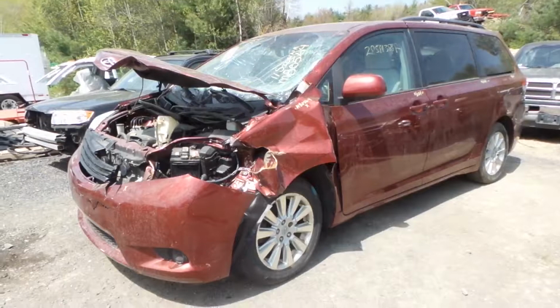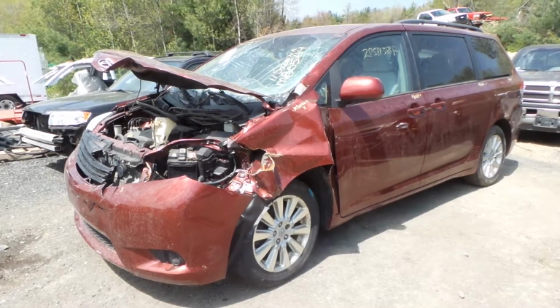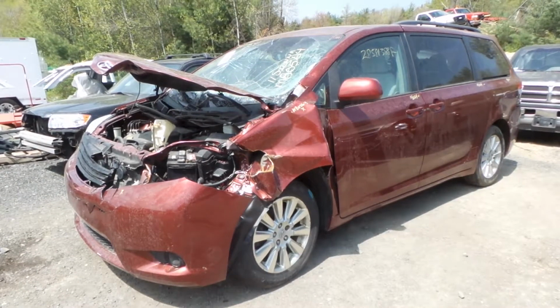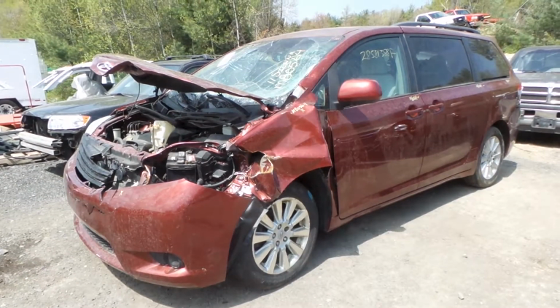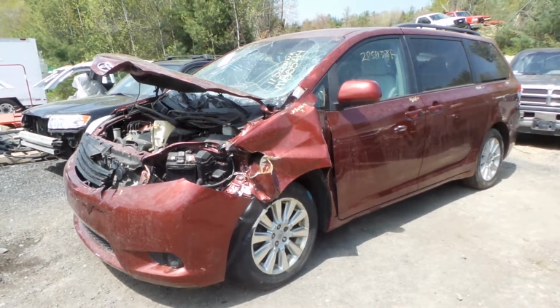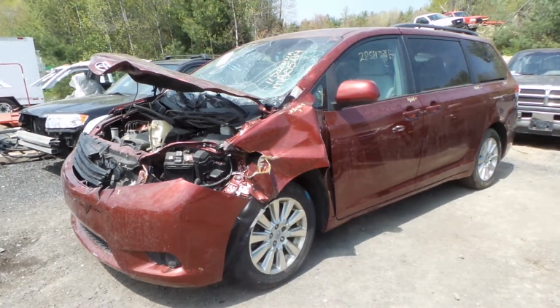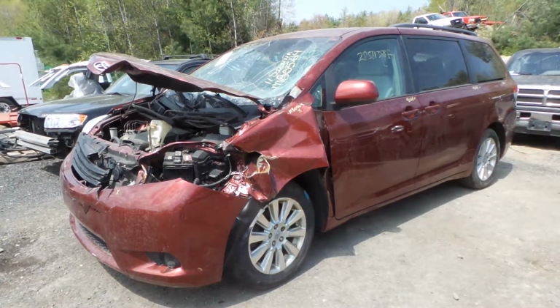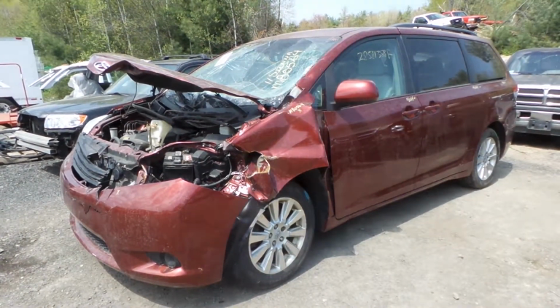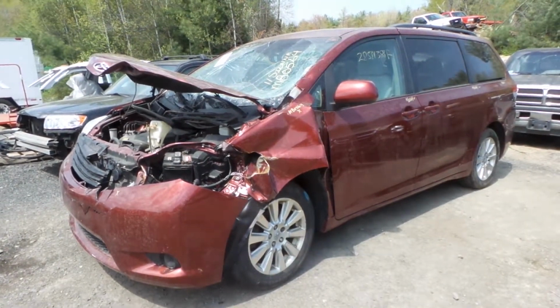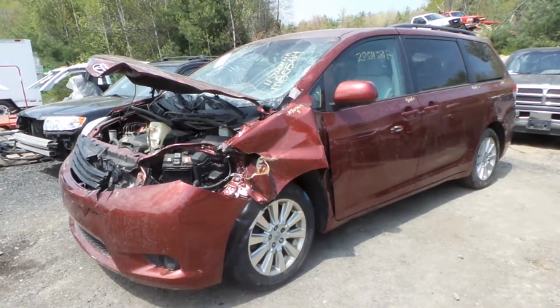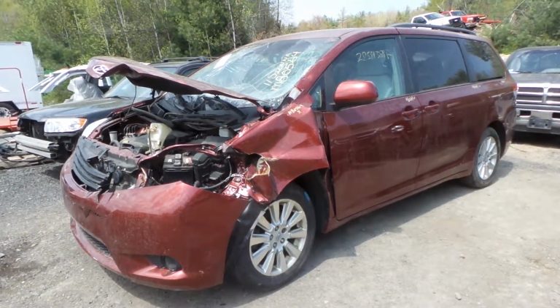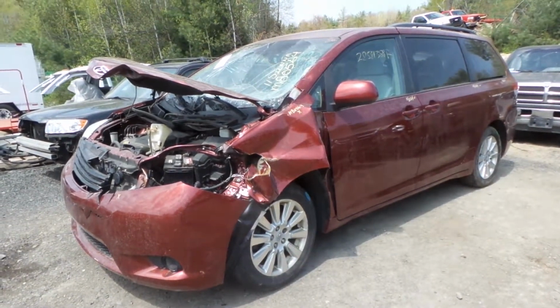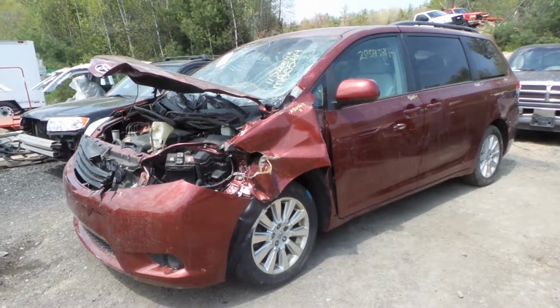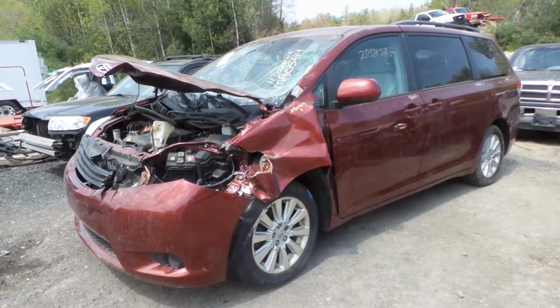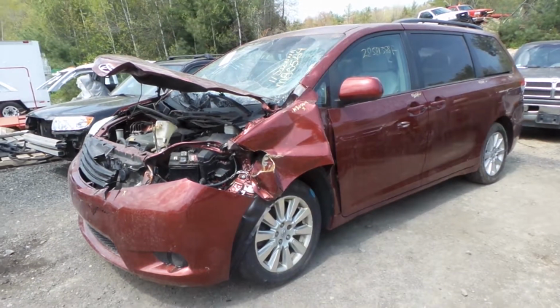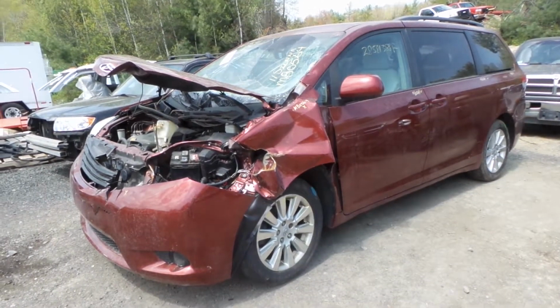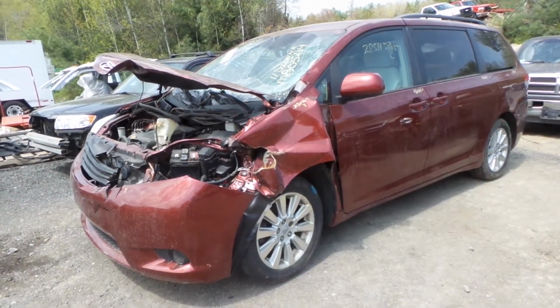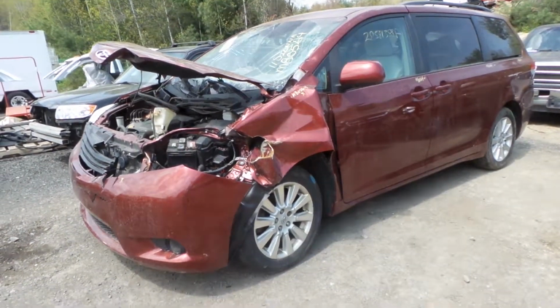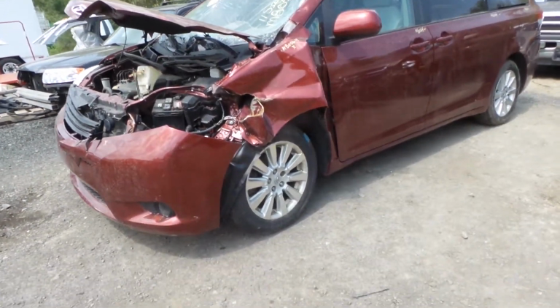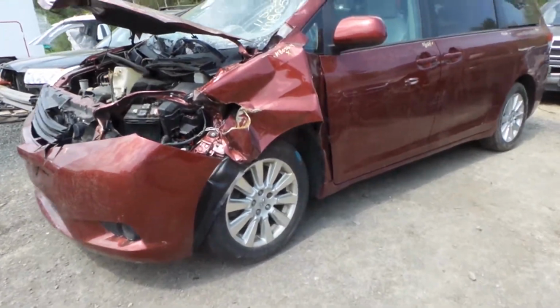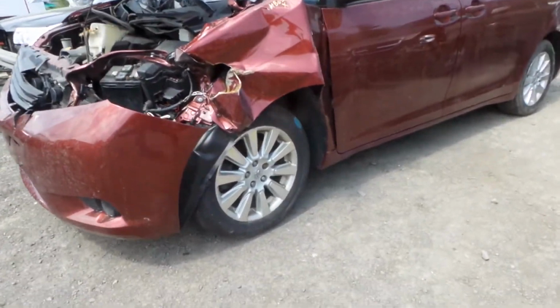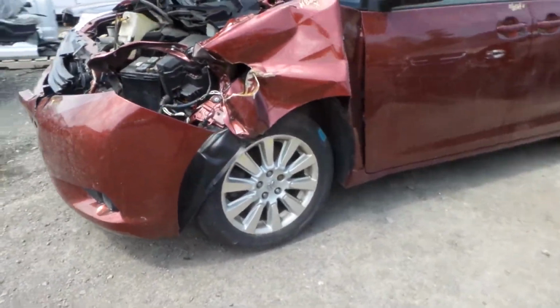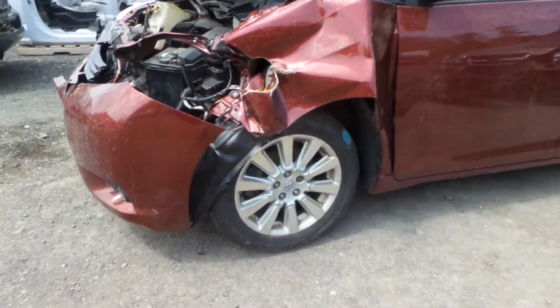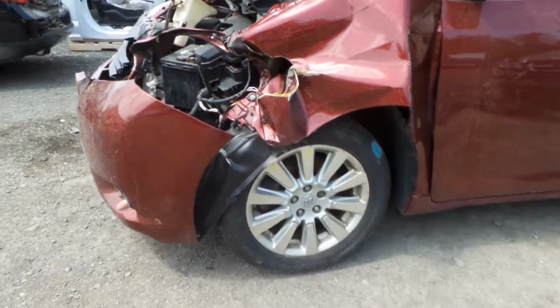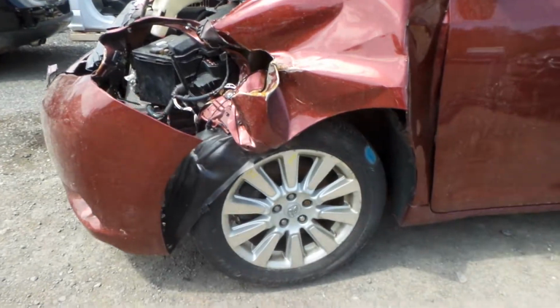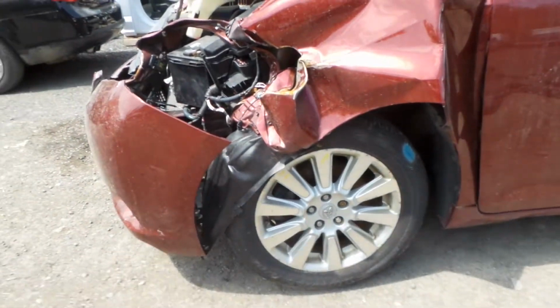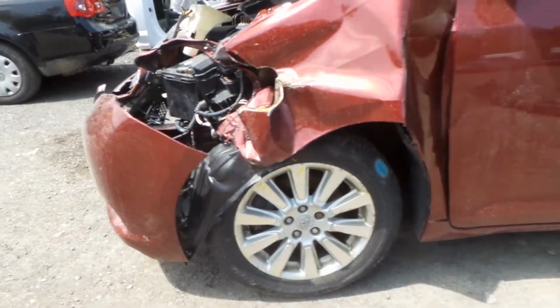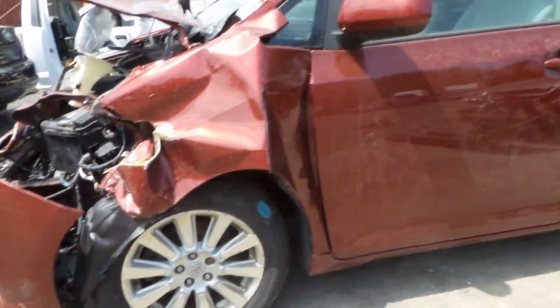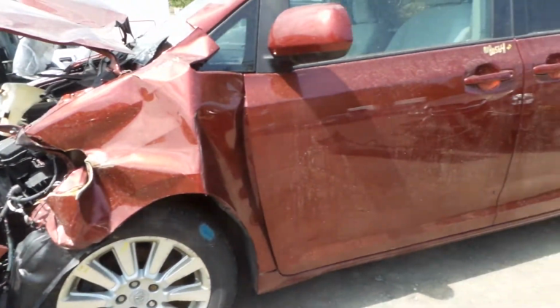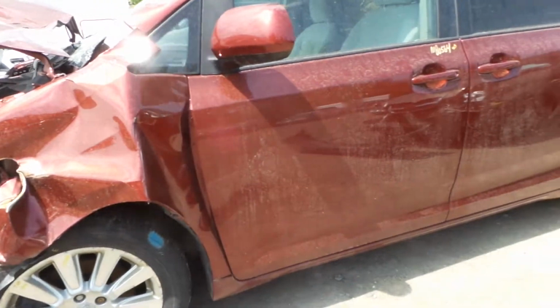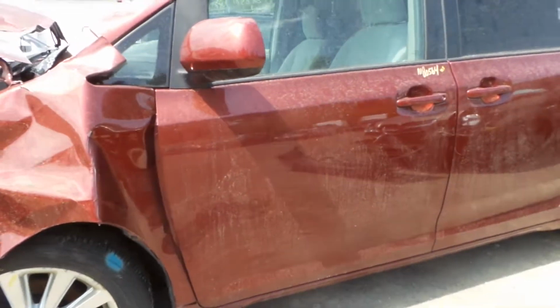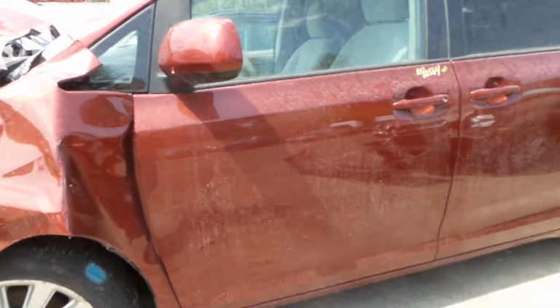Hi, this is Alex with New England Auto and Truck Recyclers, and today we are parting out a 2011 Toyota Sienna van, stock number M80564. This does have a good left front knee that comes complete with a strutless spindle. The driver's side door has a small half-hour dent.